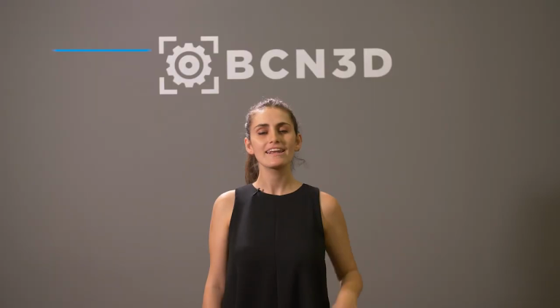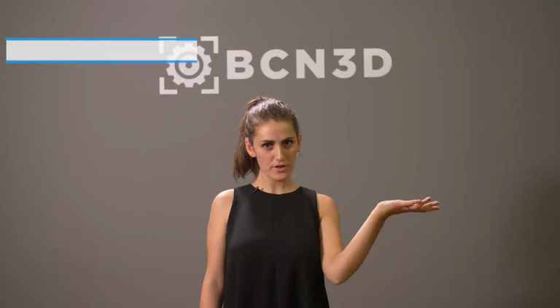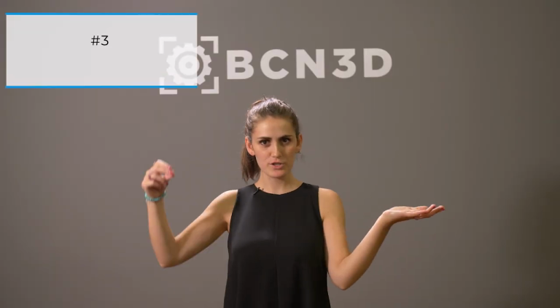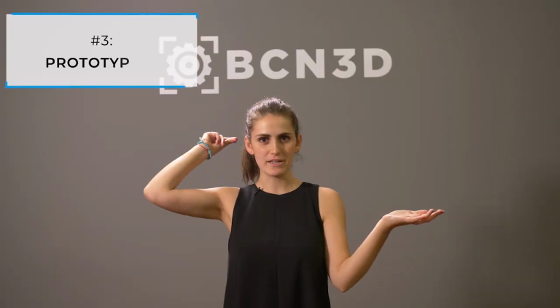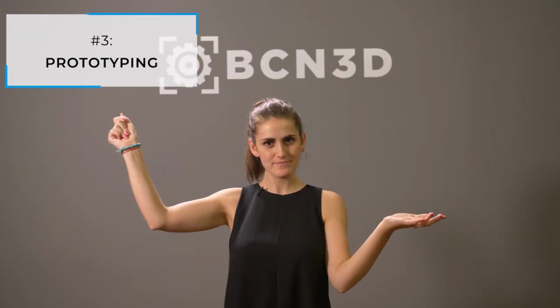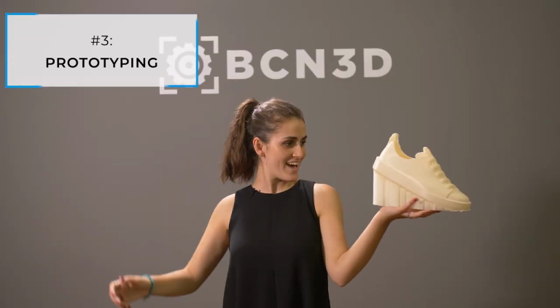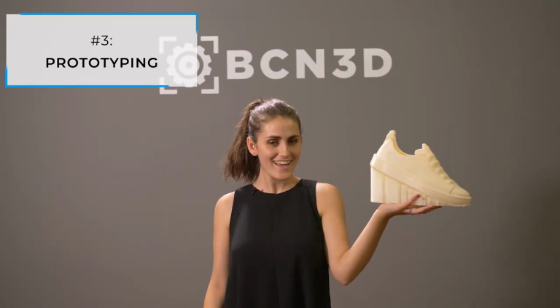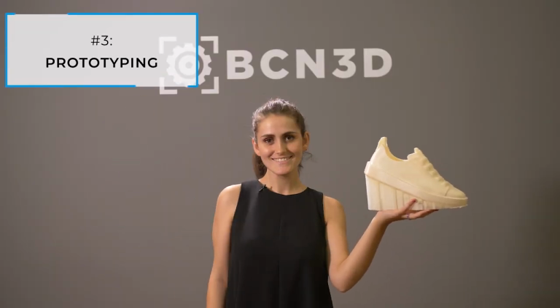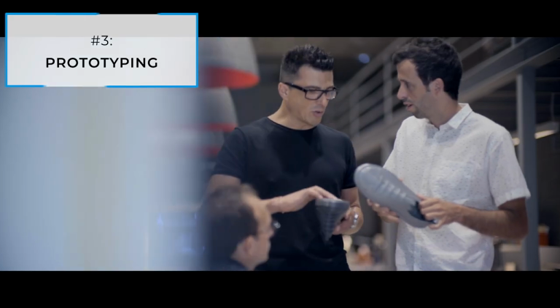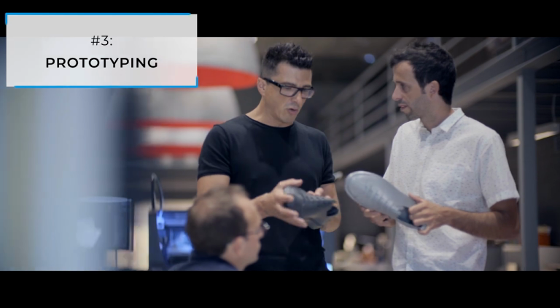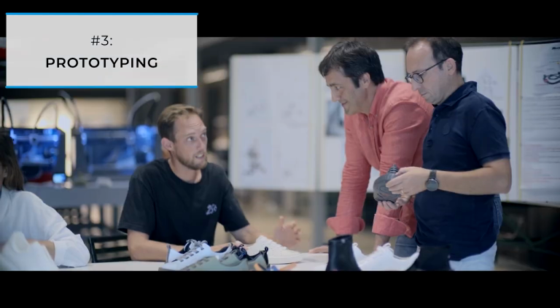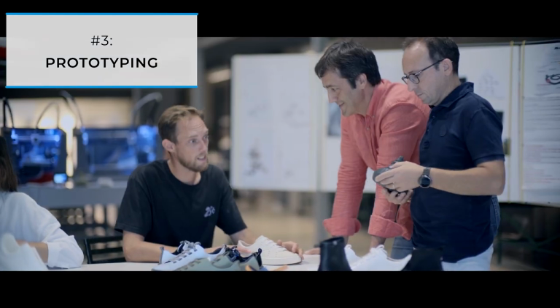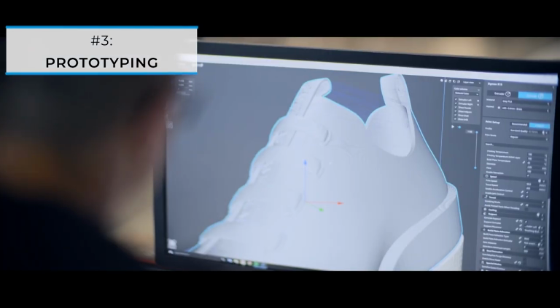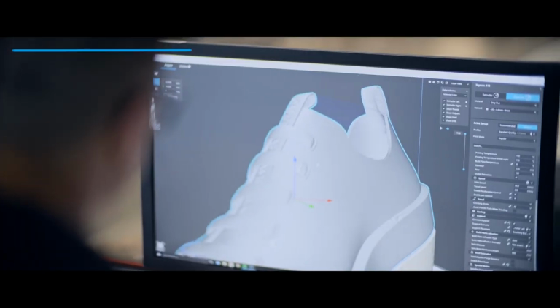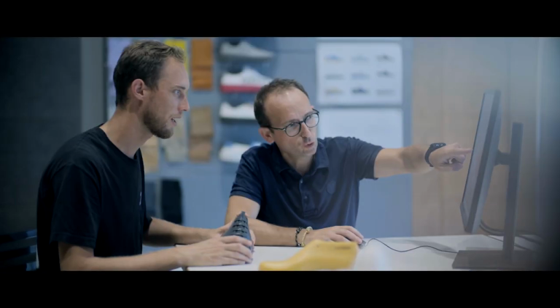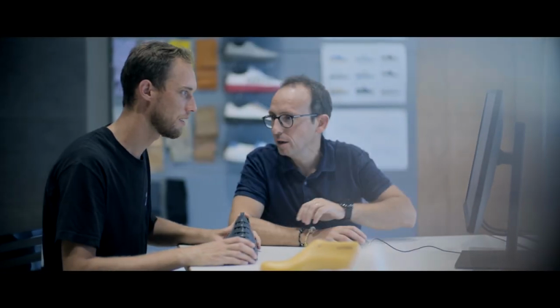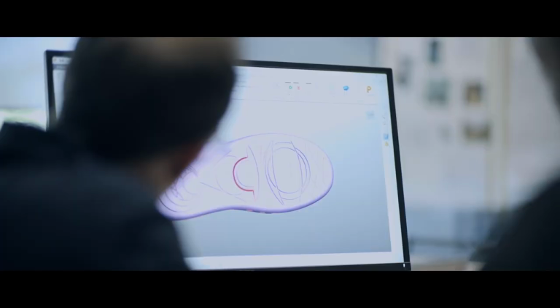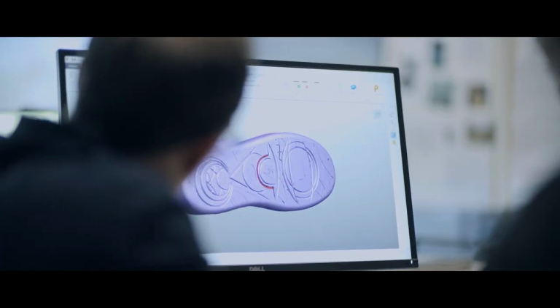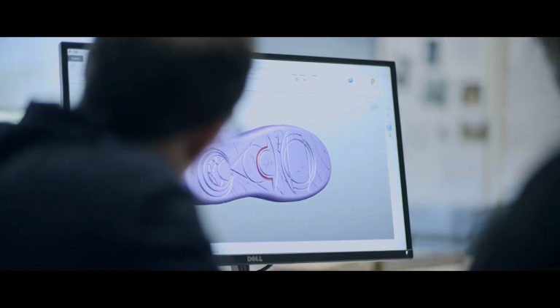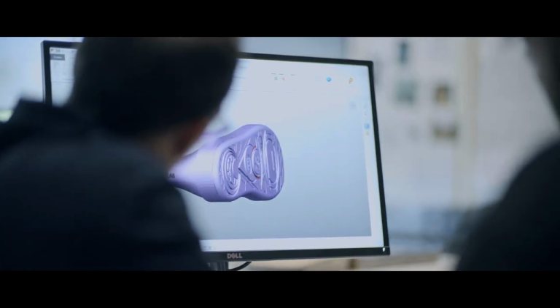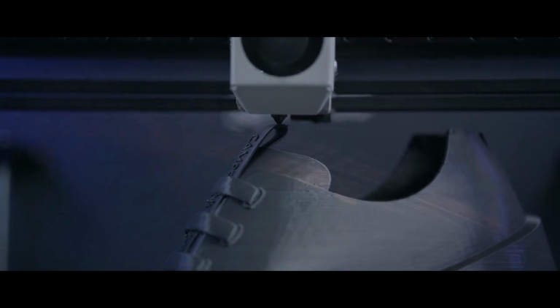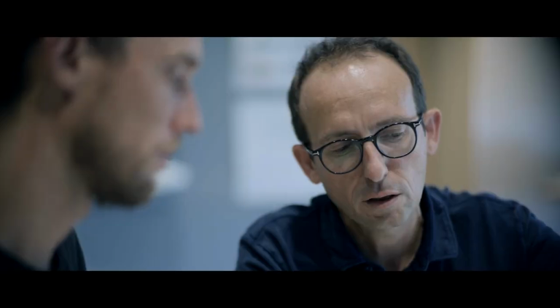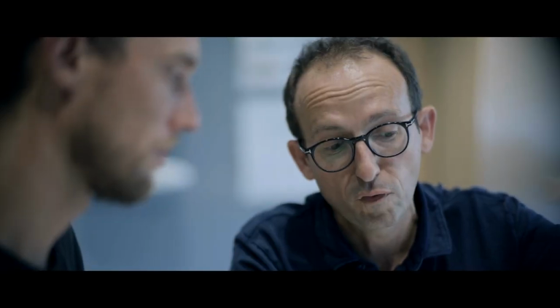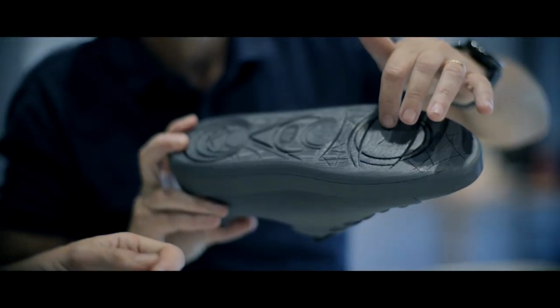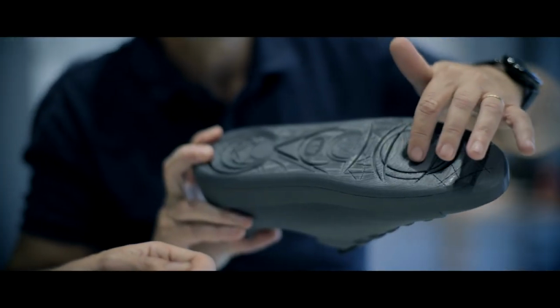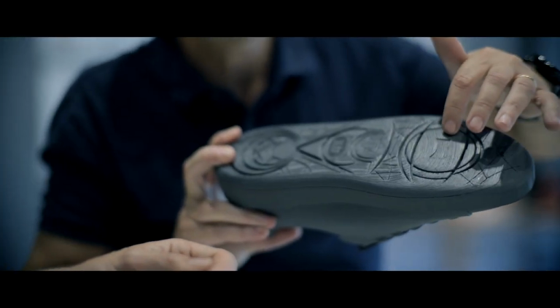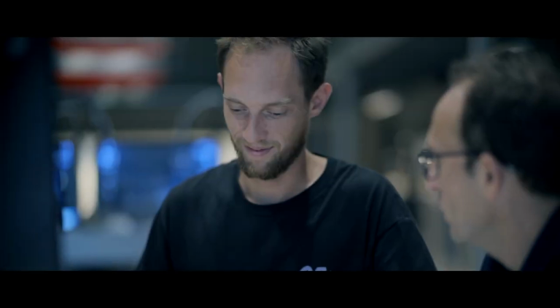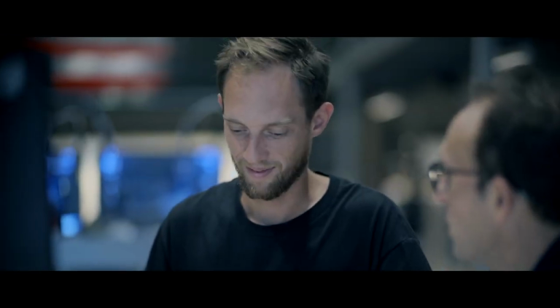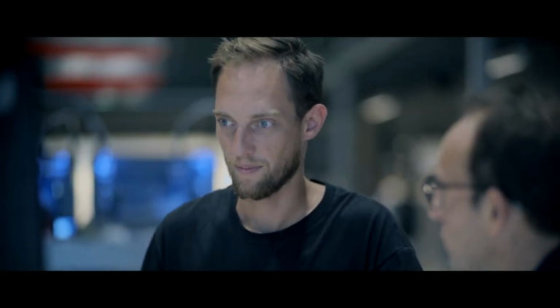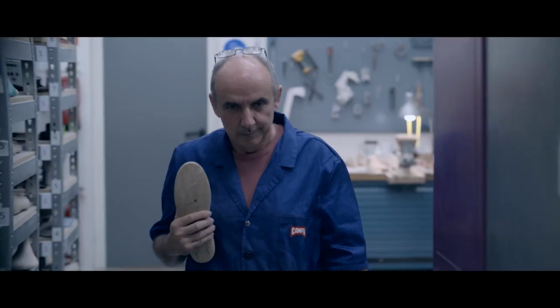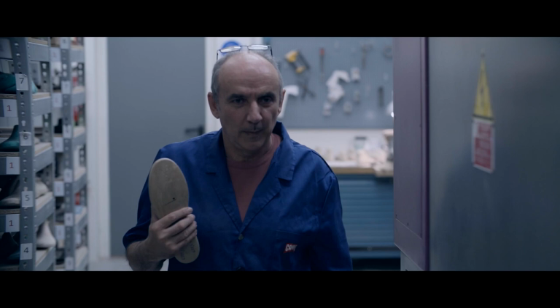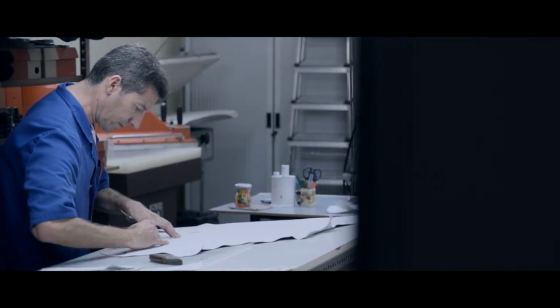Number three: prototyping. Making the change from external suppliers to in-house 3D printing means you can create customized pieces fast. Iterating to your heart's content takes out the middleman and cuts your time to market considerably.